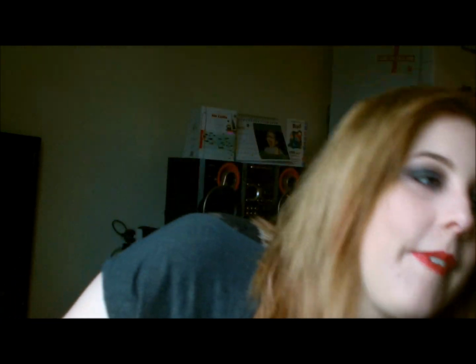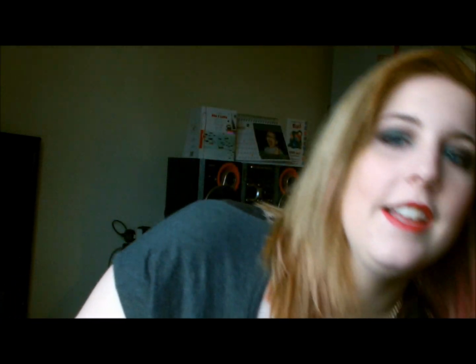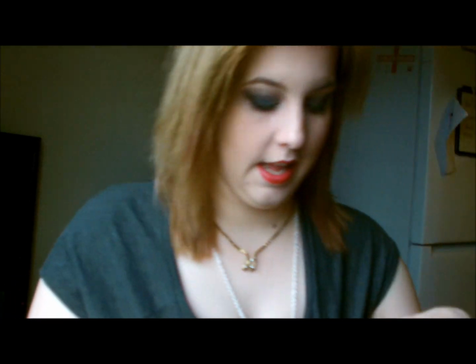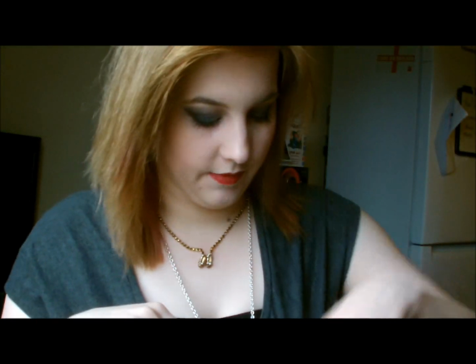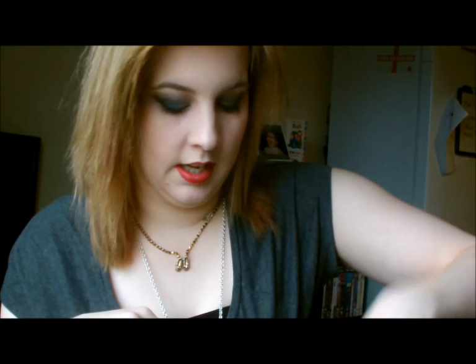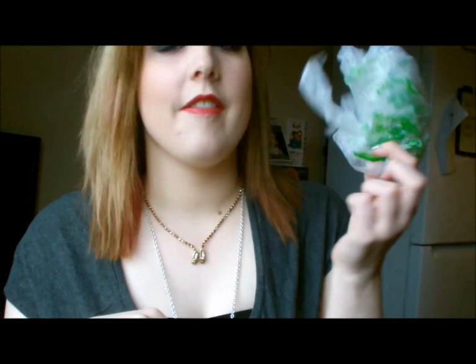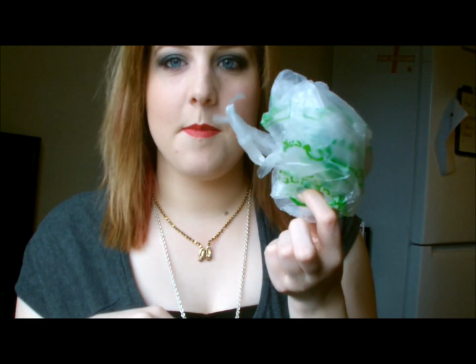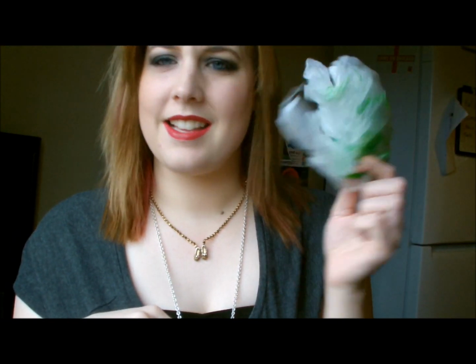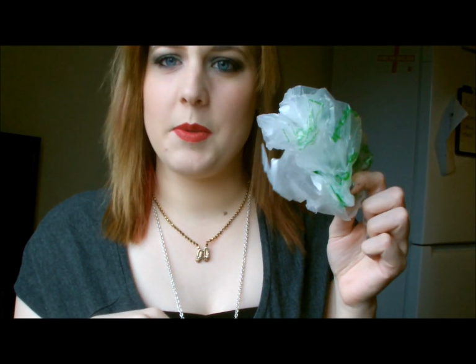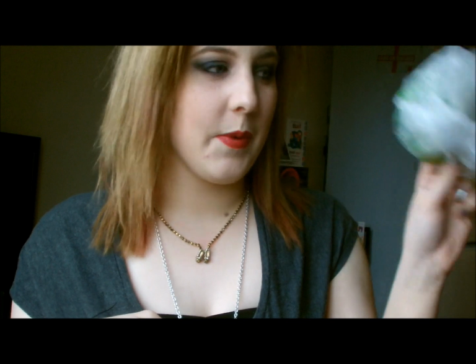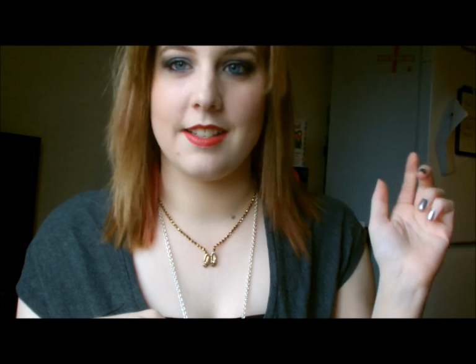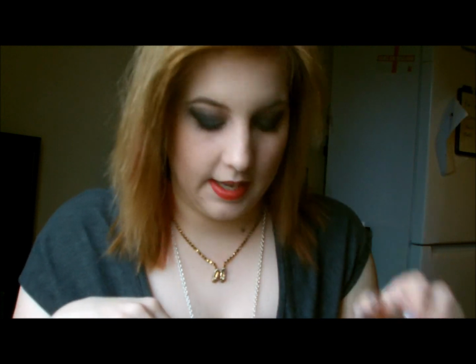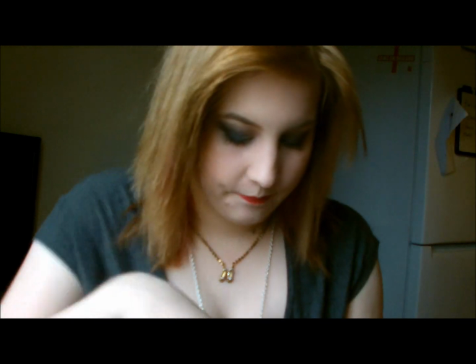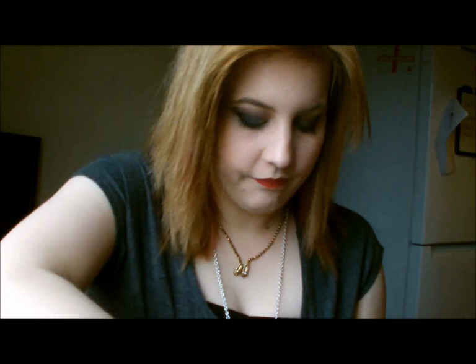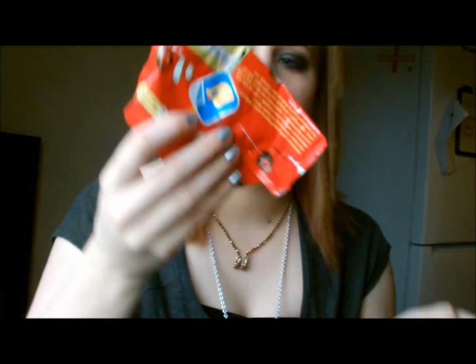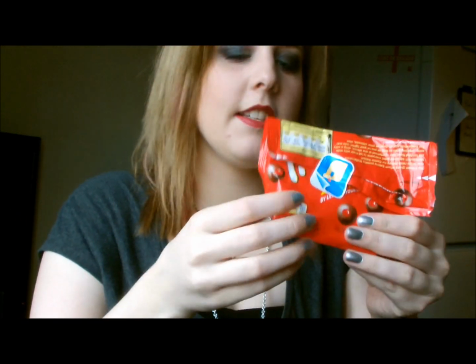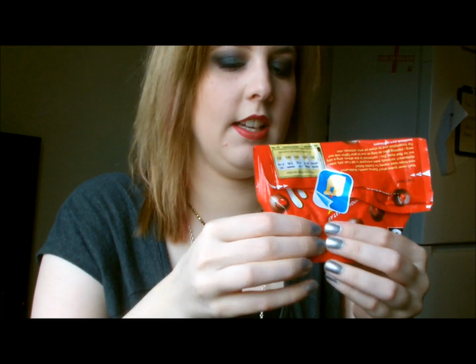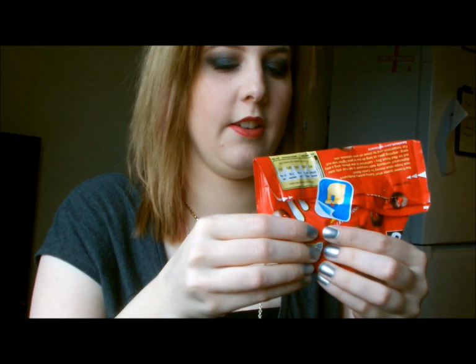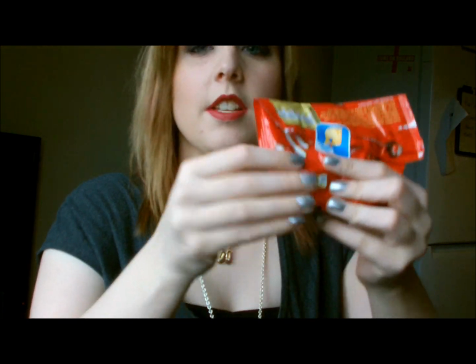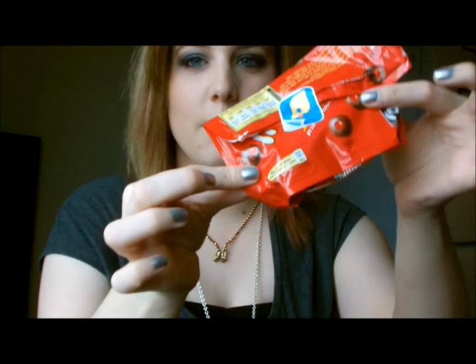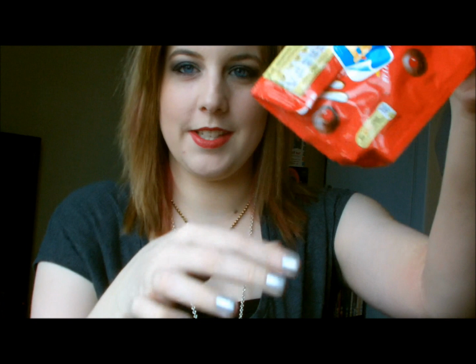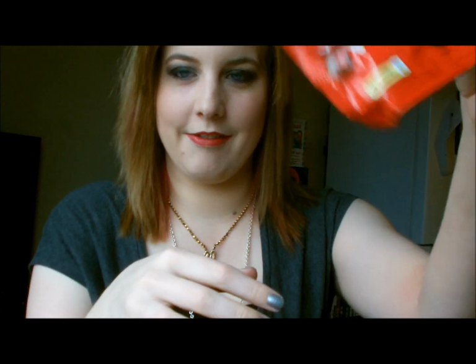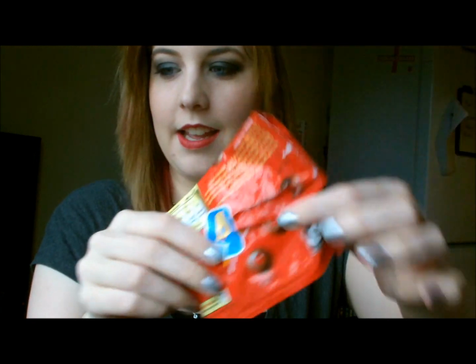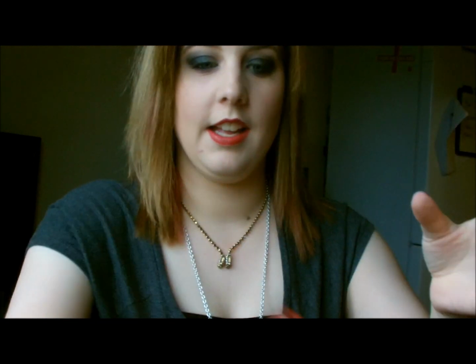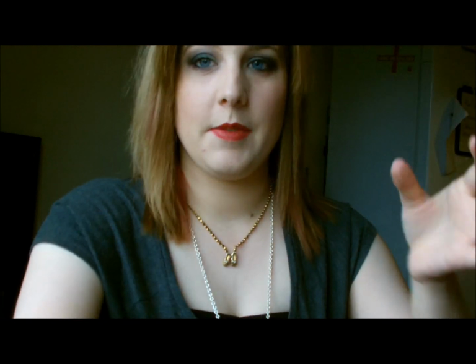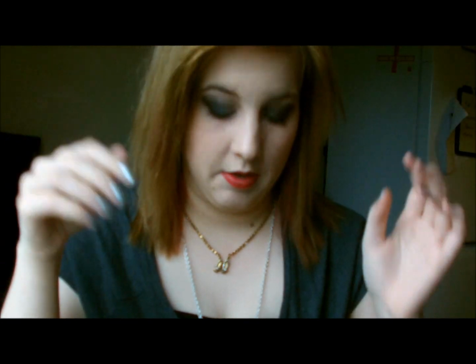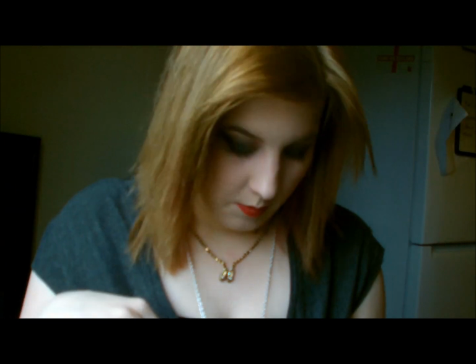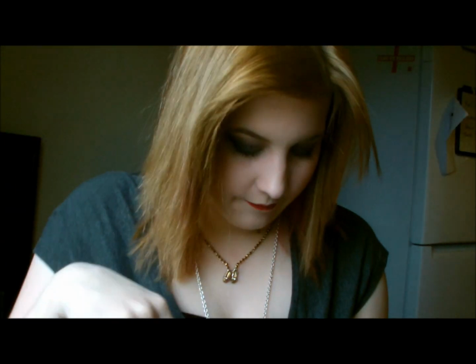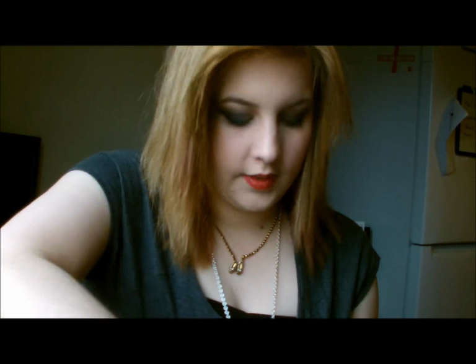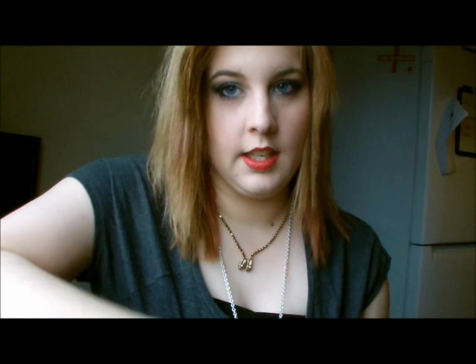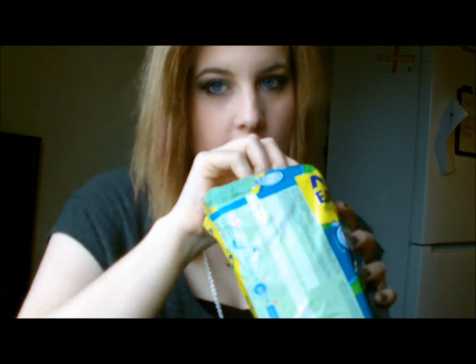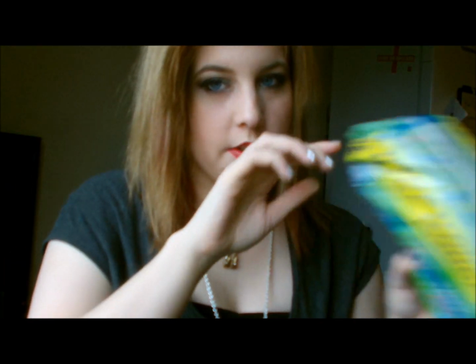I've obviously been to Asda at some other point during the week because there's another bag in there. There are four Maltesers left in here — must have been hungry at work. And lady products — we all have lady products in our bag.